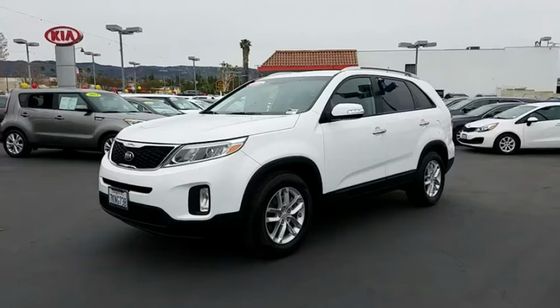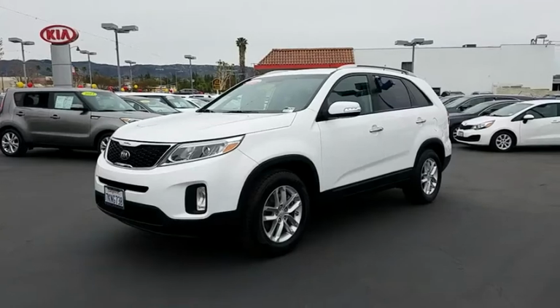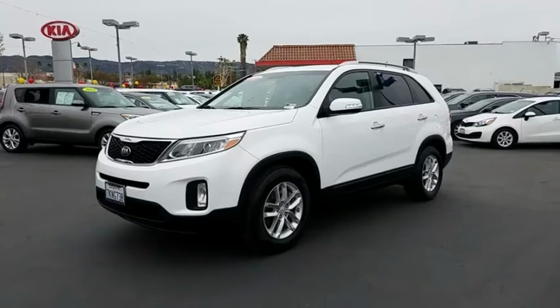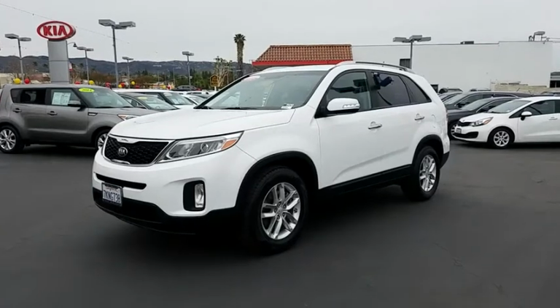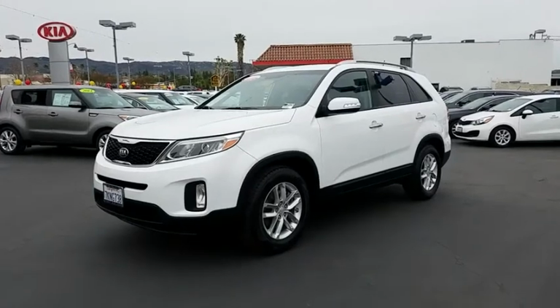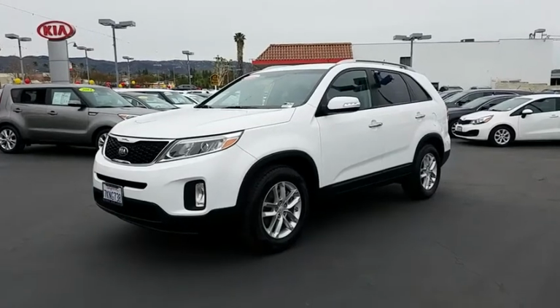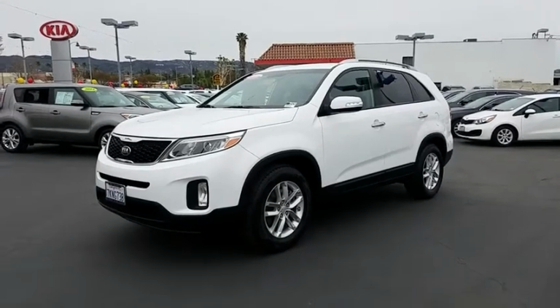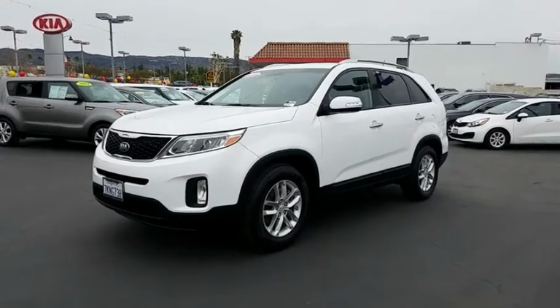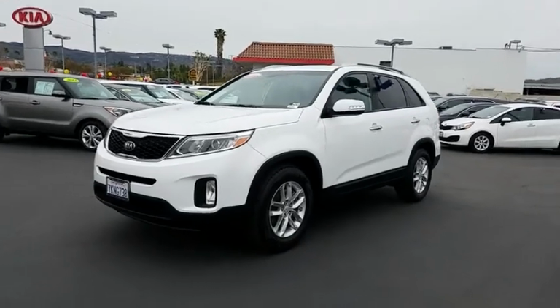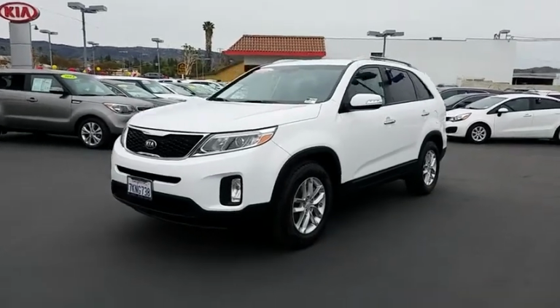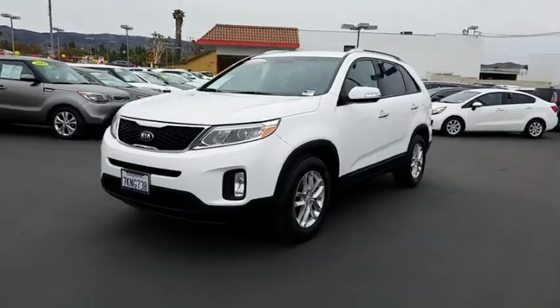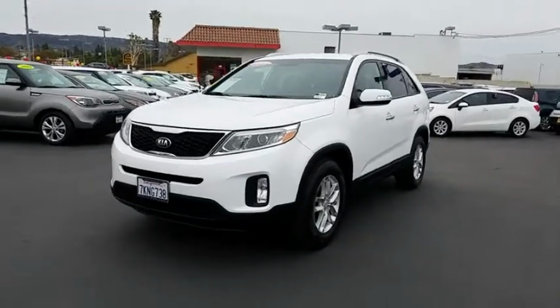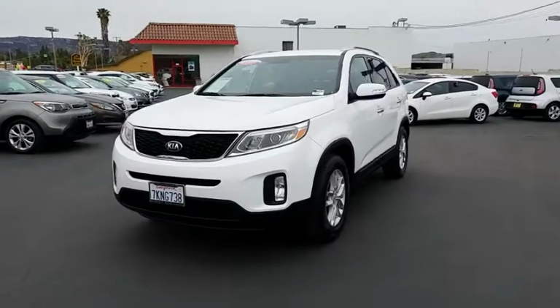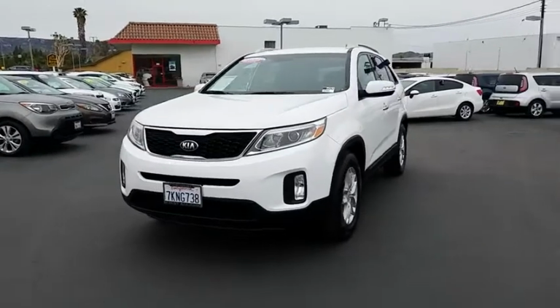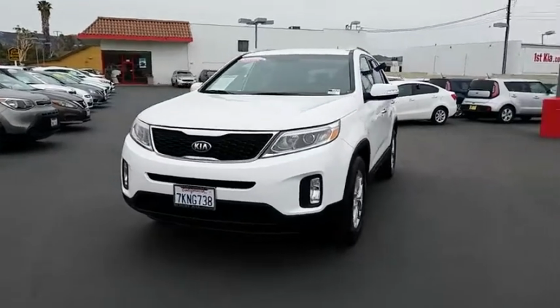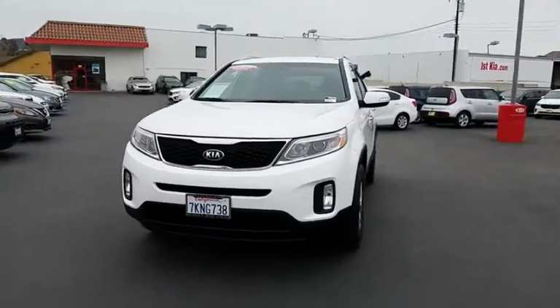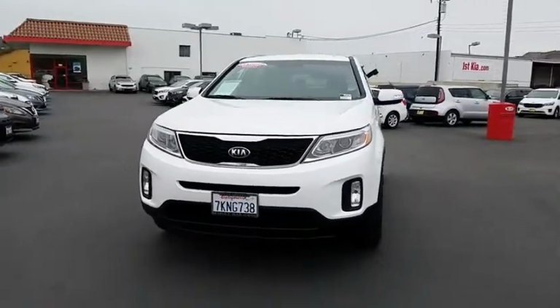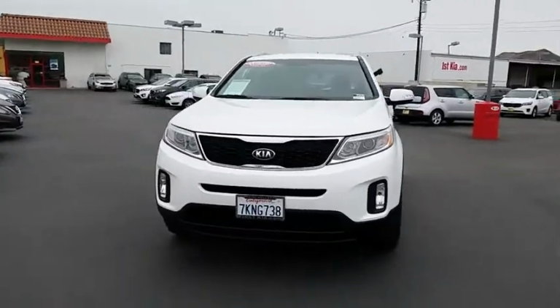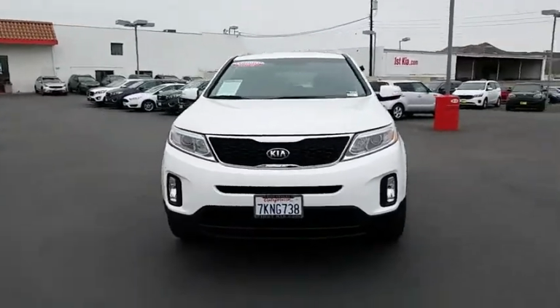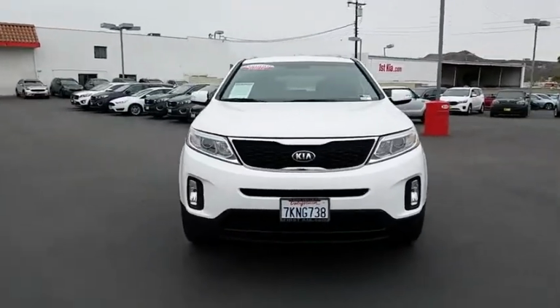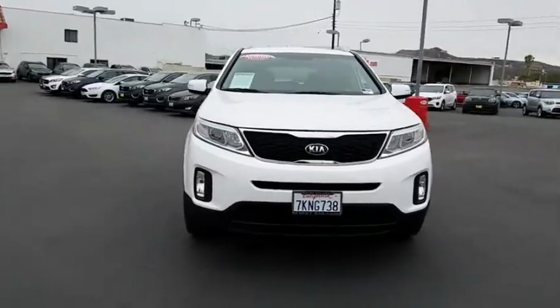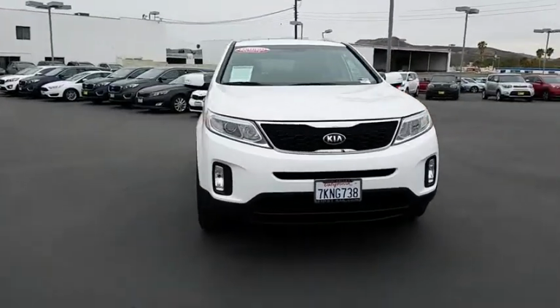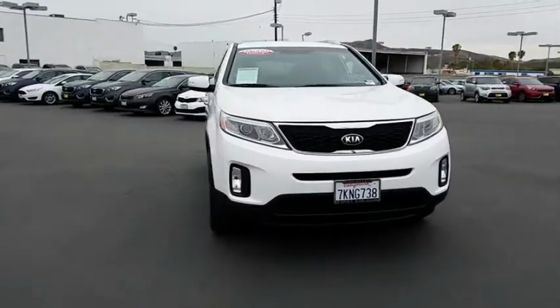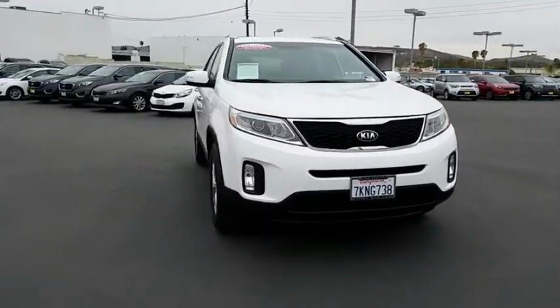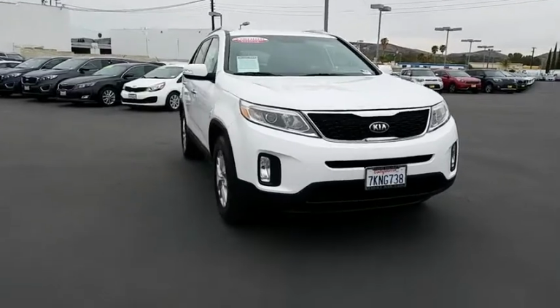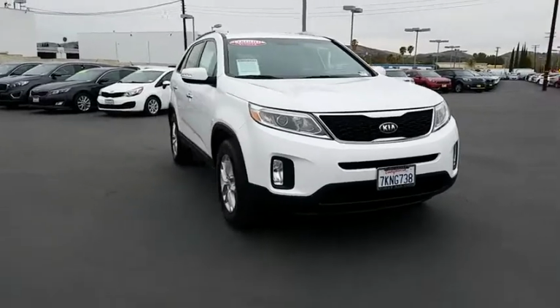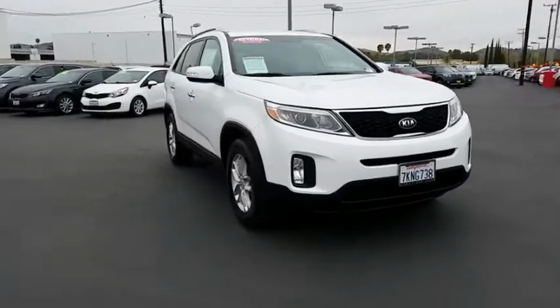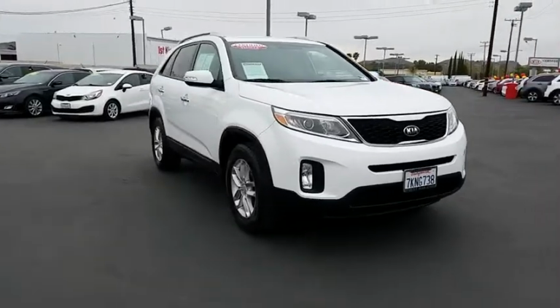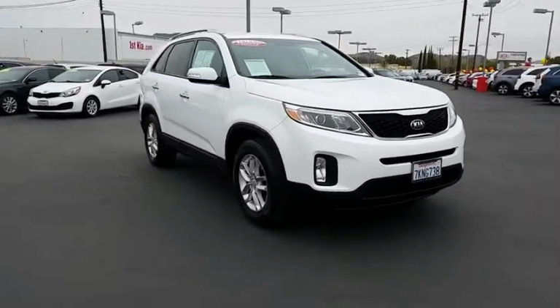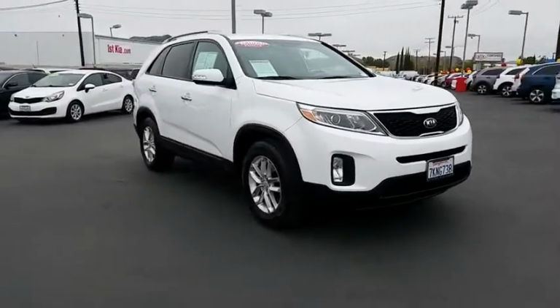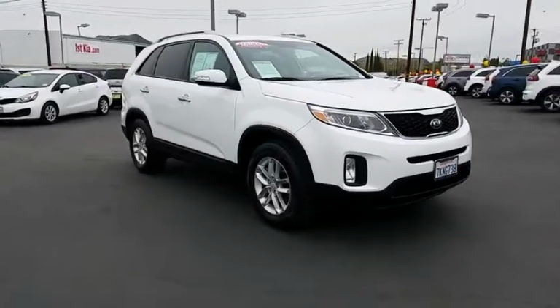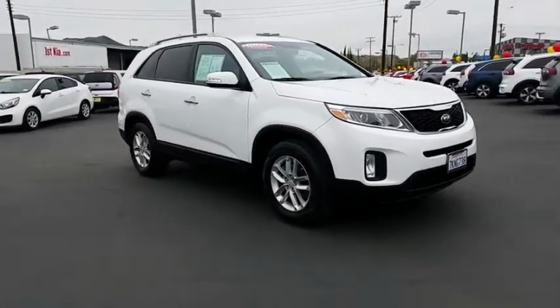The 2015 Kia Sorento. The Kia Sorento is a comfortable riding, powerful compact SUV loaded with impressive standard features. Take one look at its stylish, sleek design and you'll want to cross over to a Sorento.